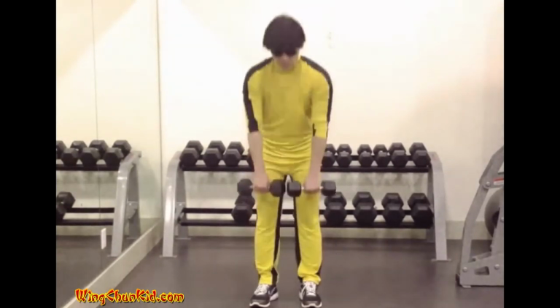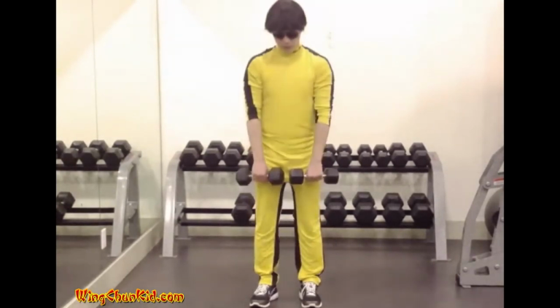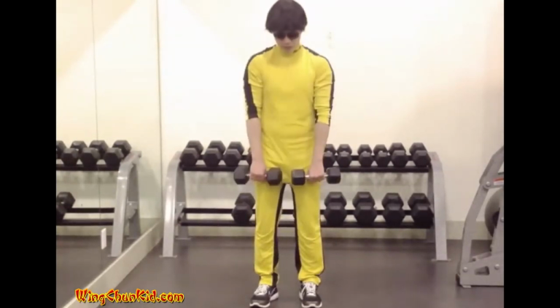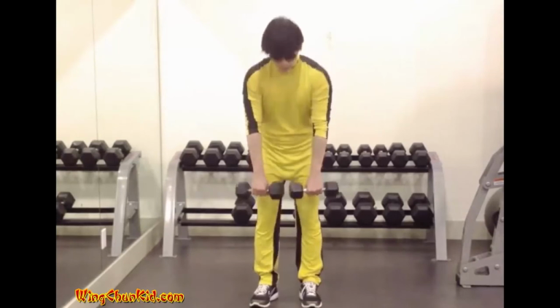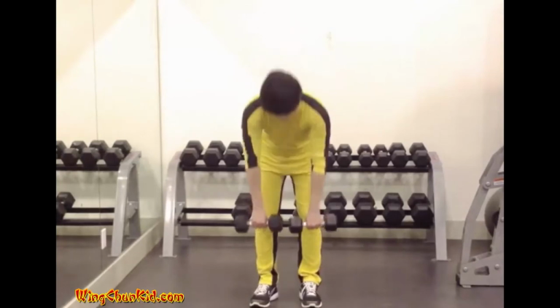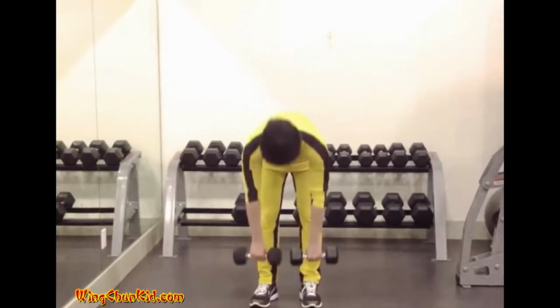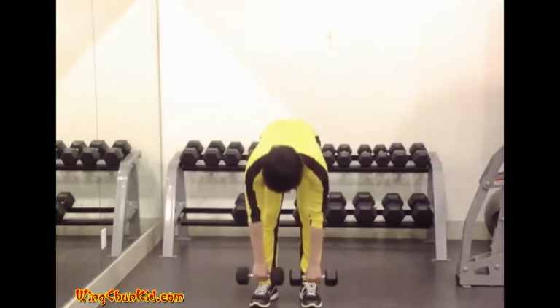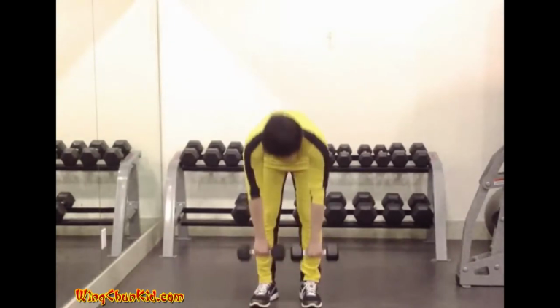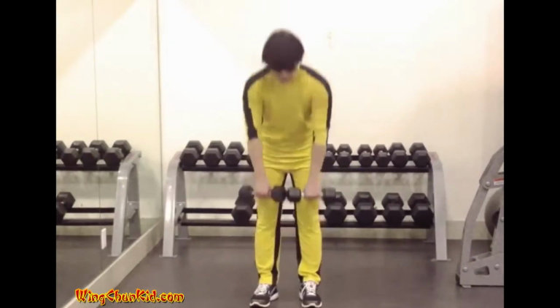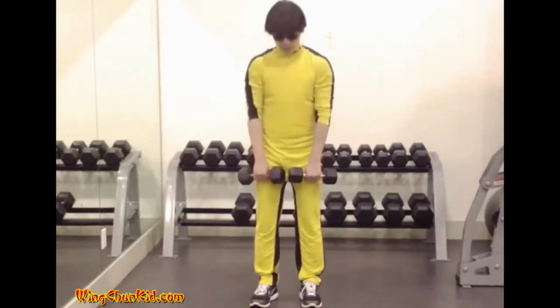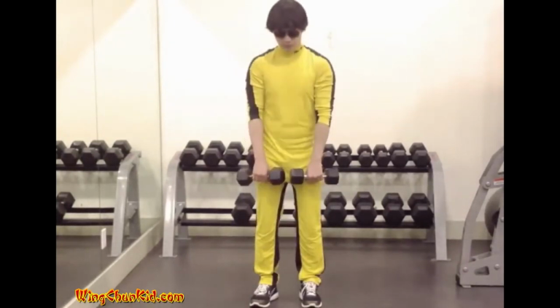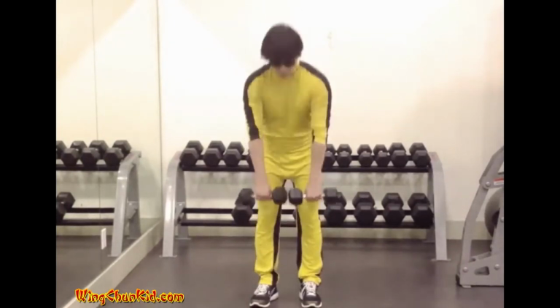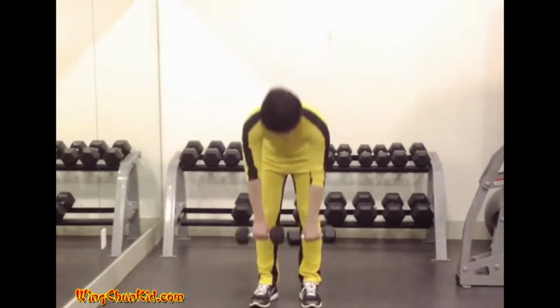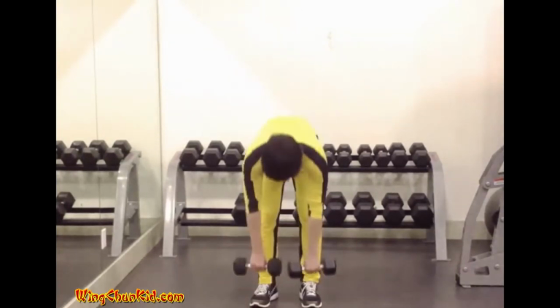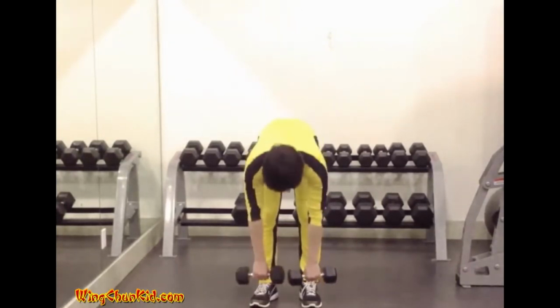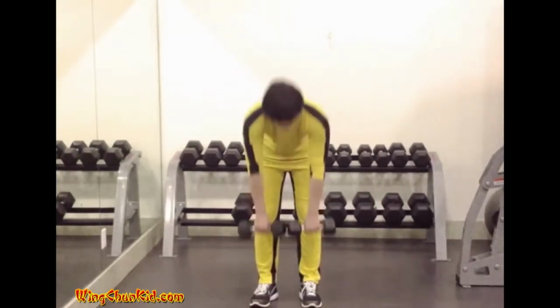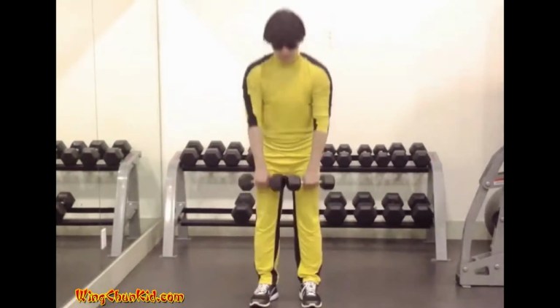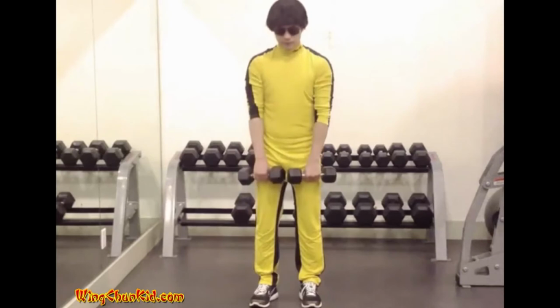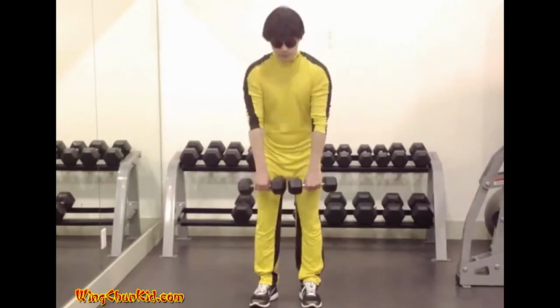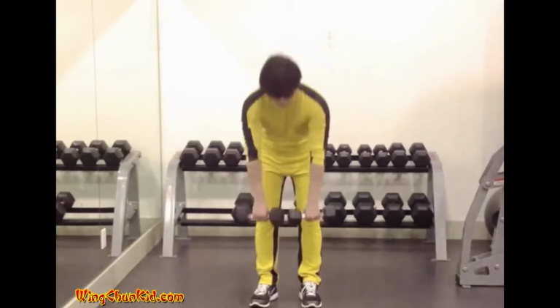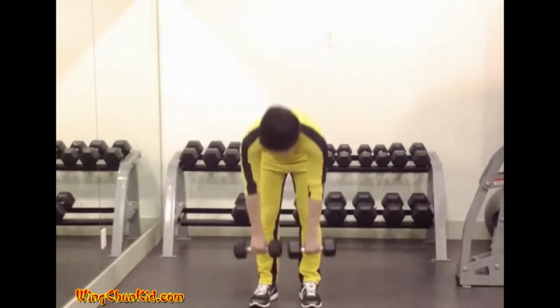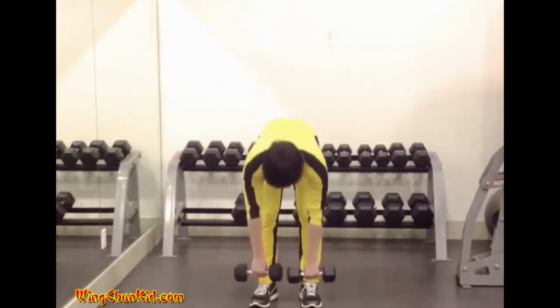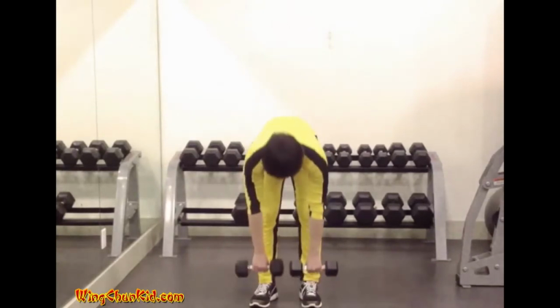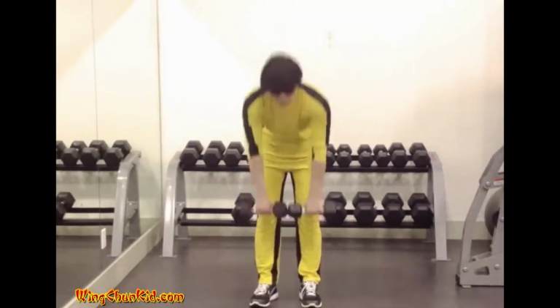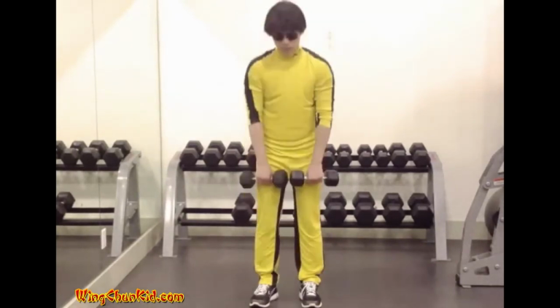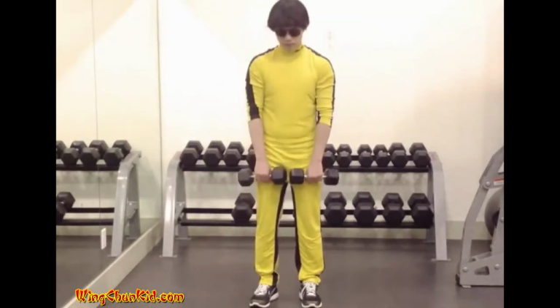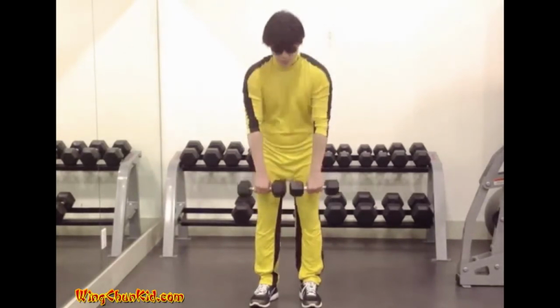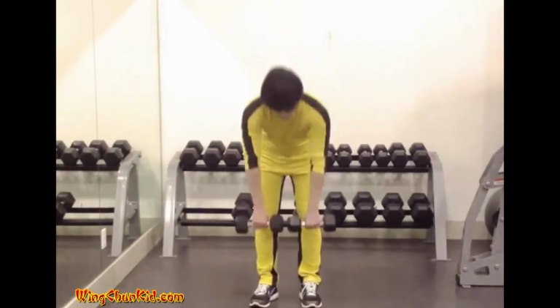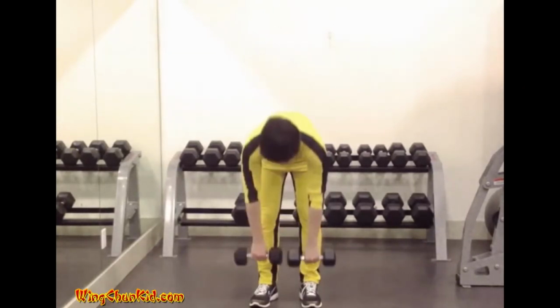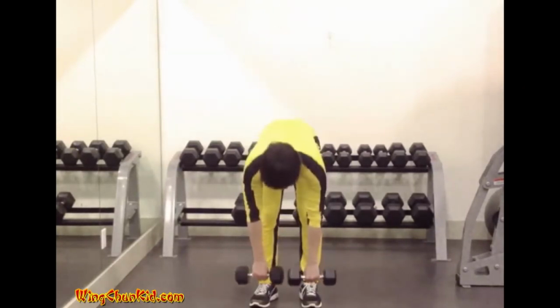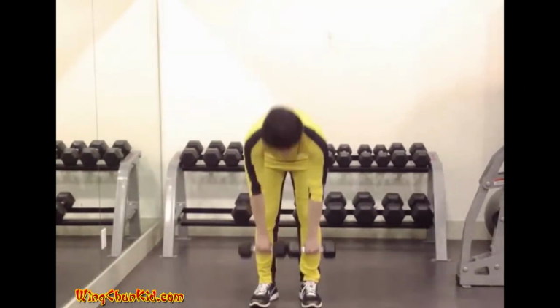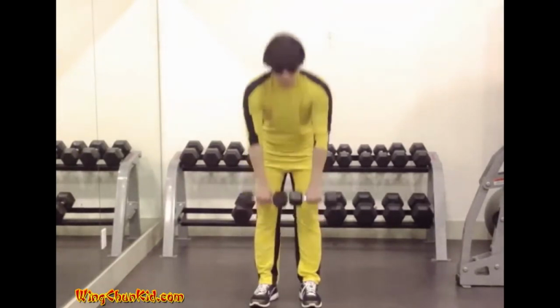Inhale as the weight is raised, exhale as it is lowered. Reps: 8 to 12. Use light weights to avoid back injury. Can also be done with a barbell.